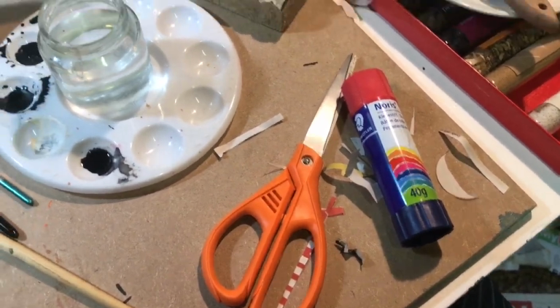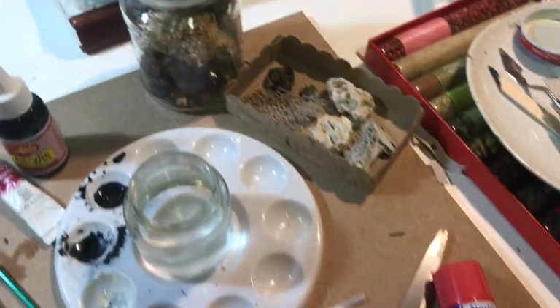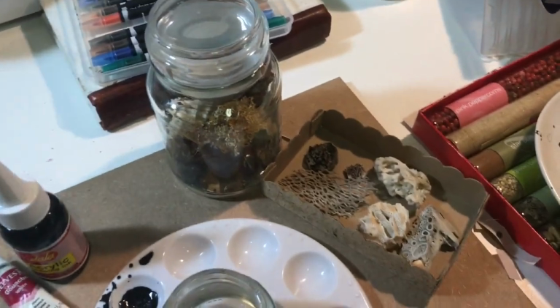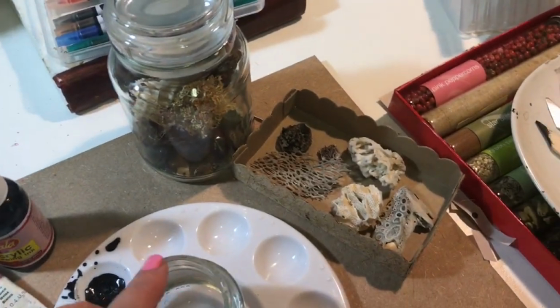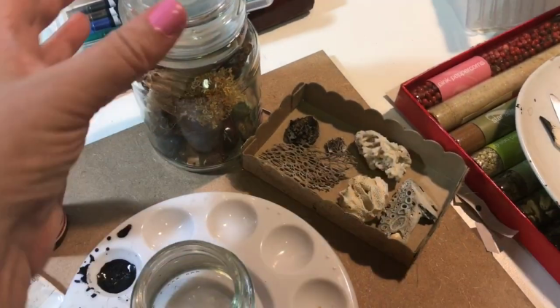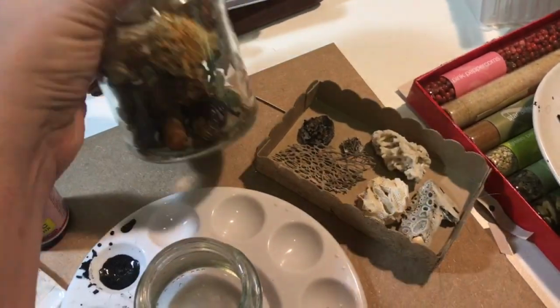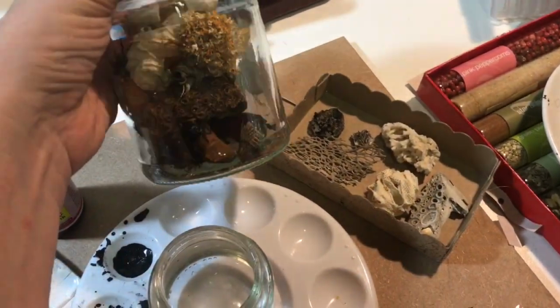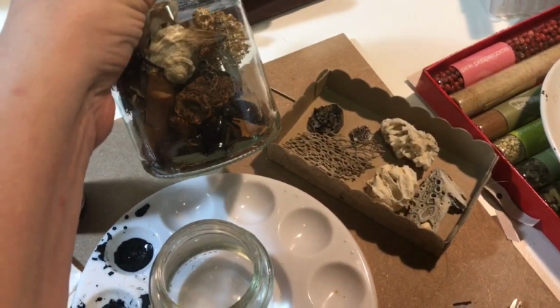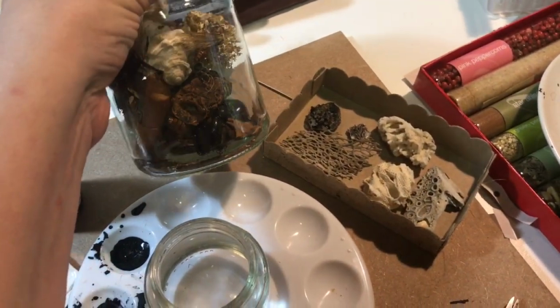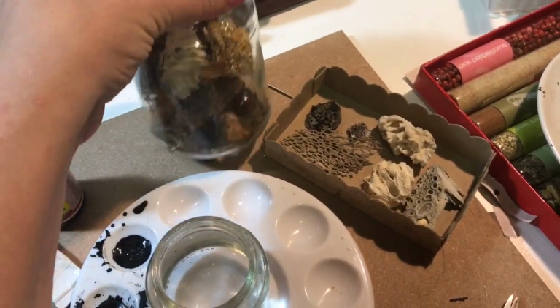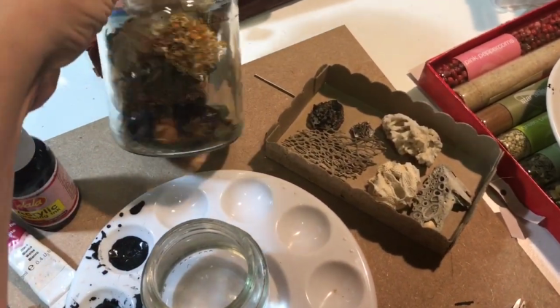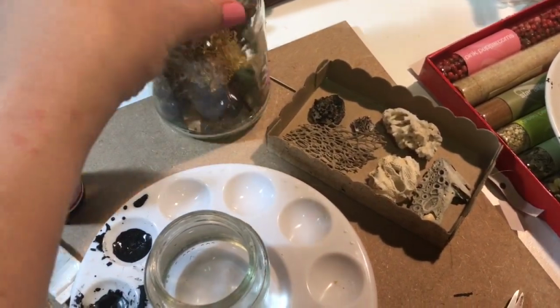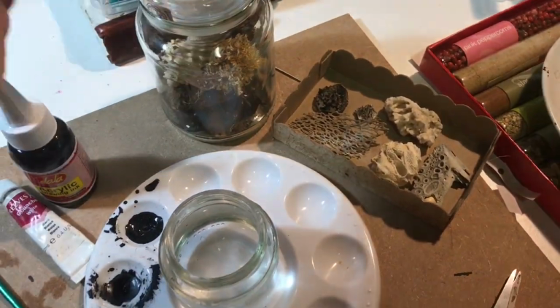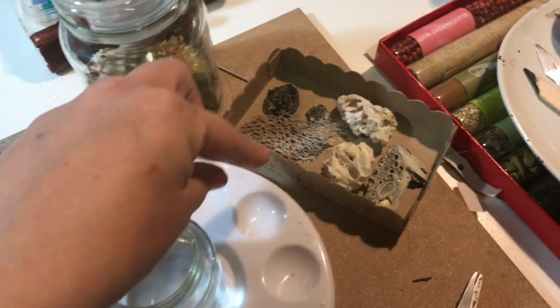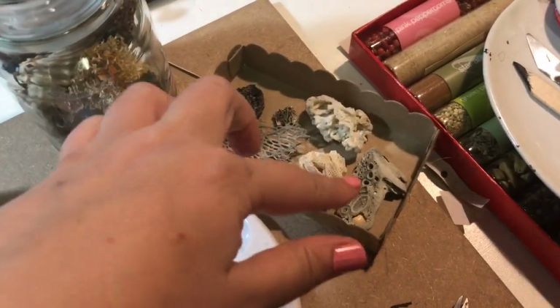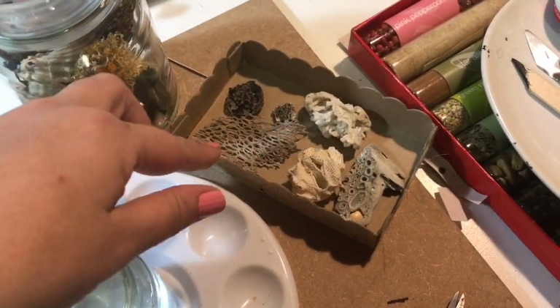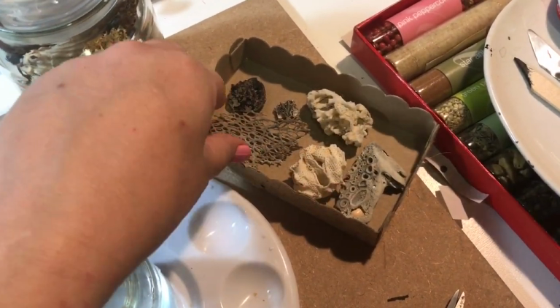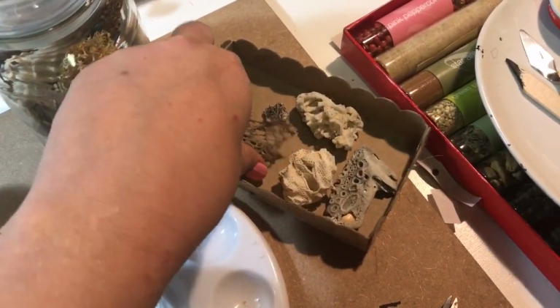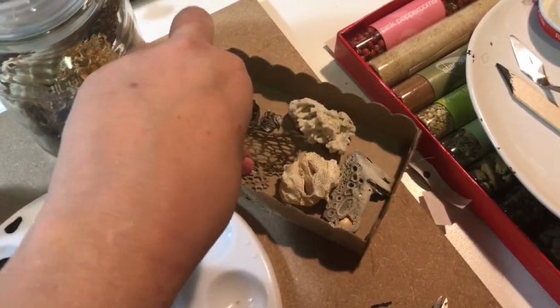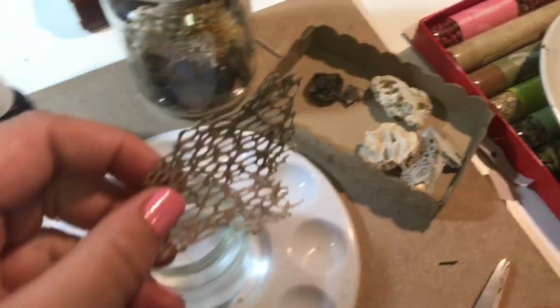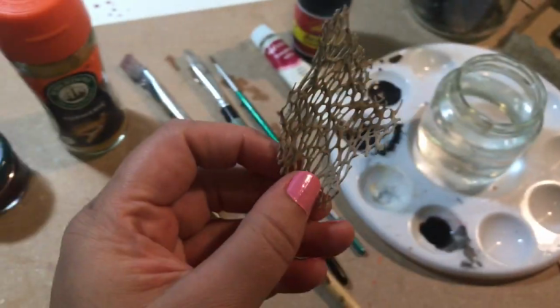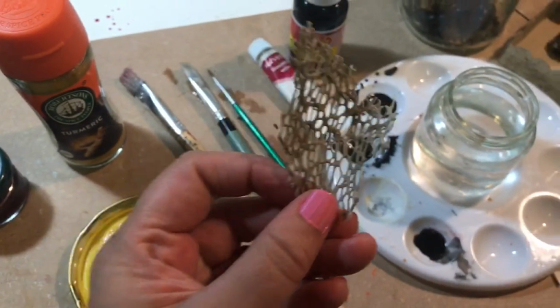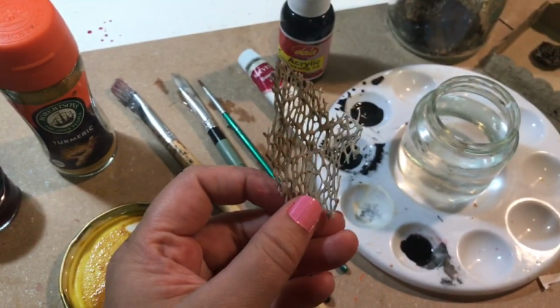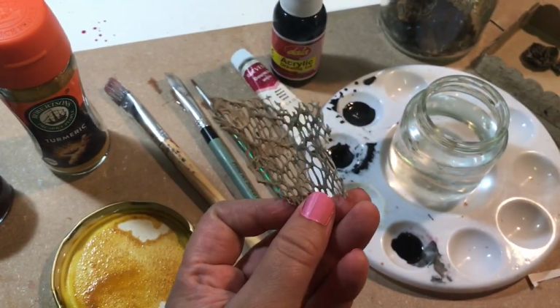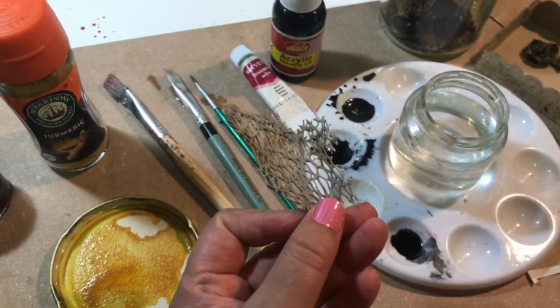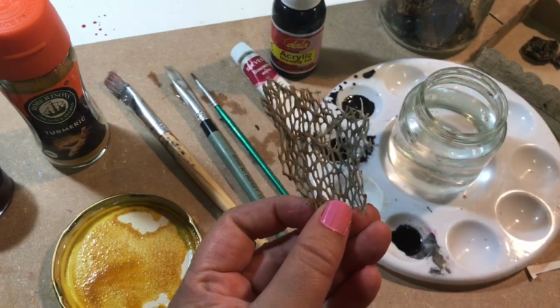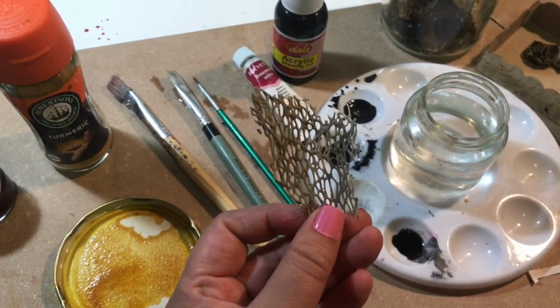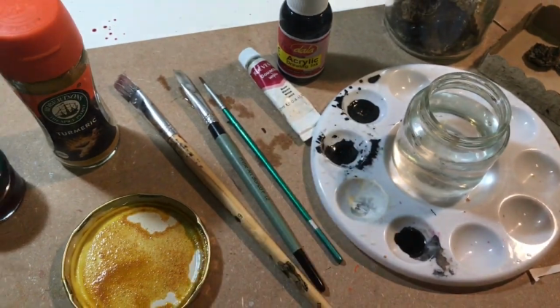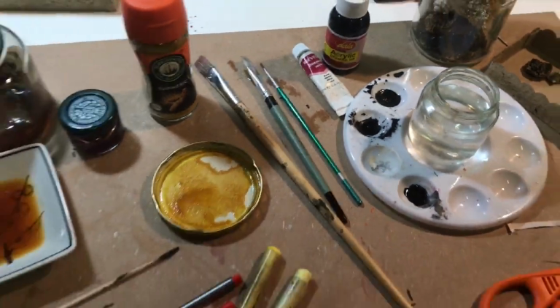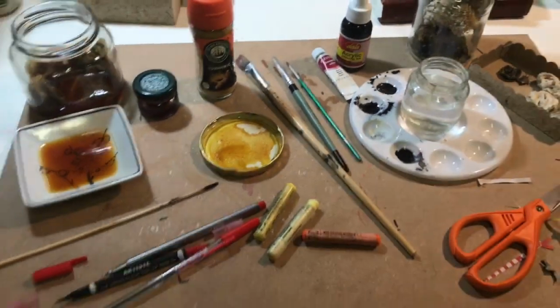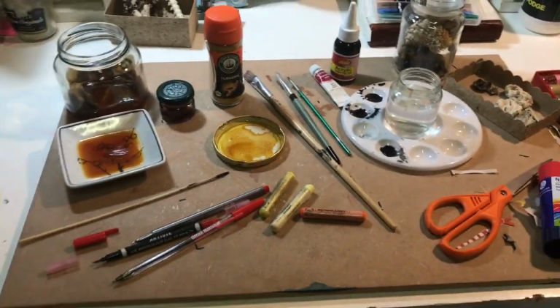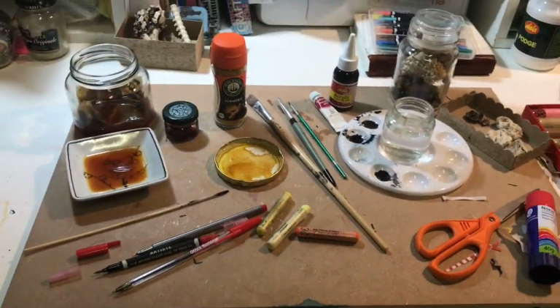And then of course scissors, glue, and it's always good to try and keep as many of the weird and wonderful little things that you see — organic shapes and things like that. We're gonna be using this. Okay, fantastic. Once you've got all your pieces, let's give it a go.